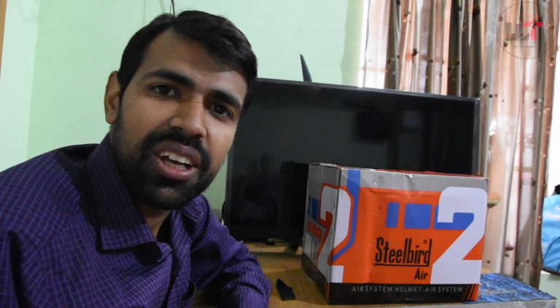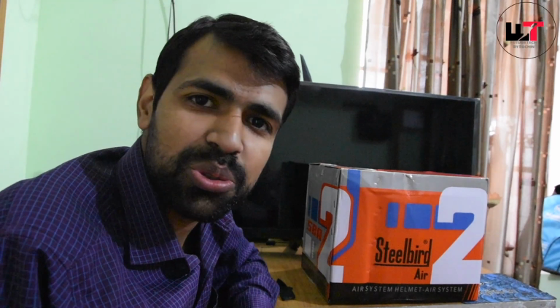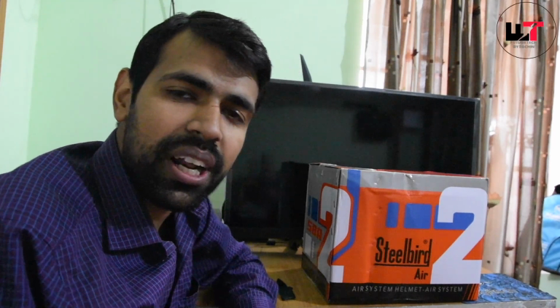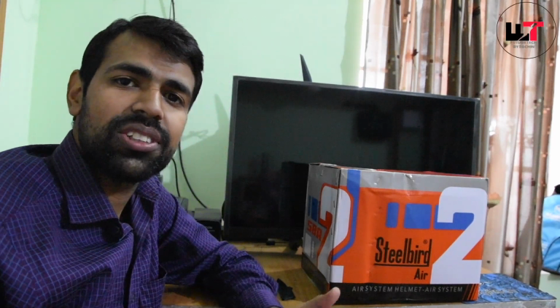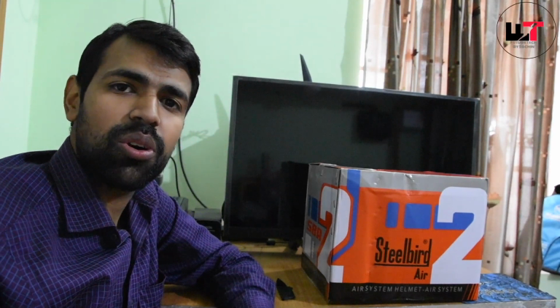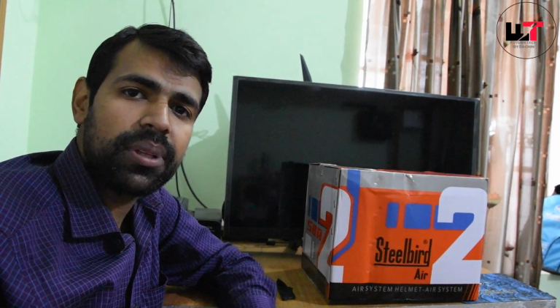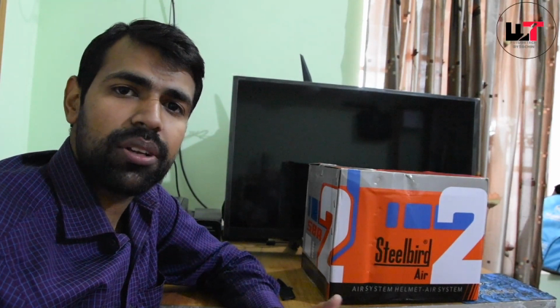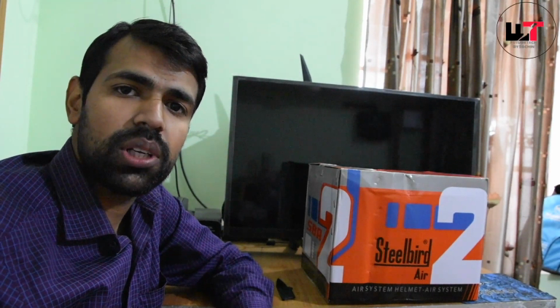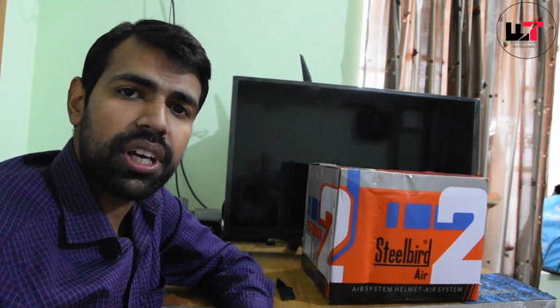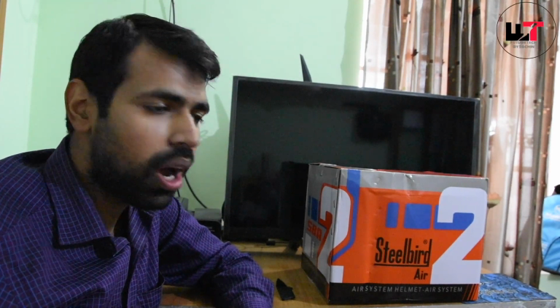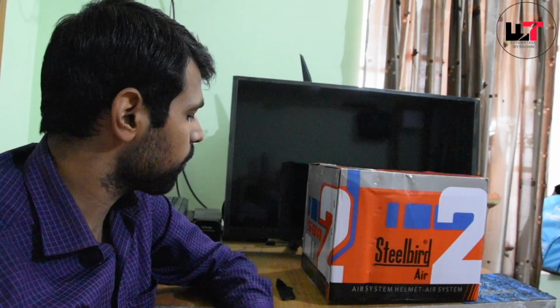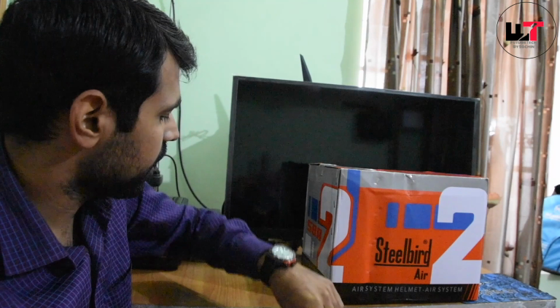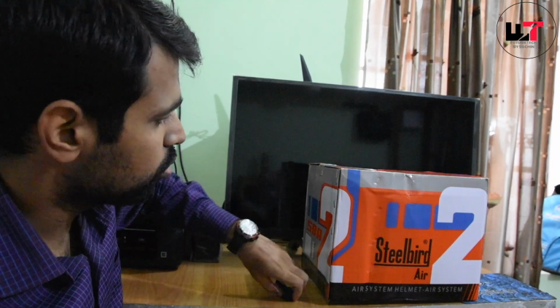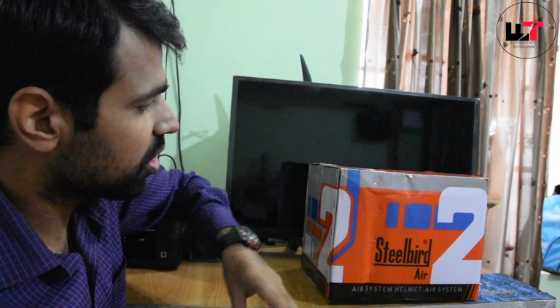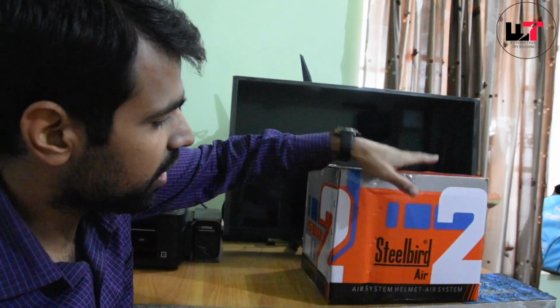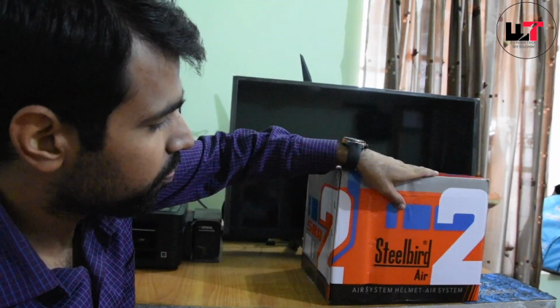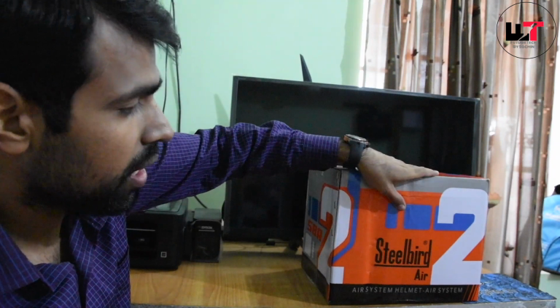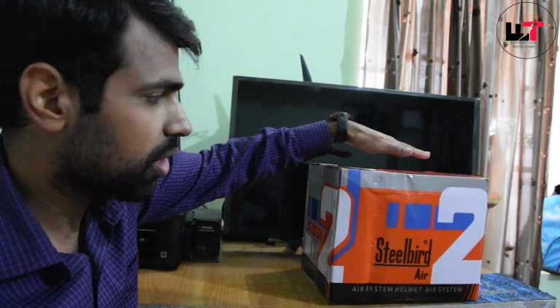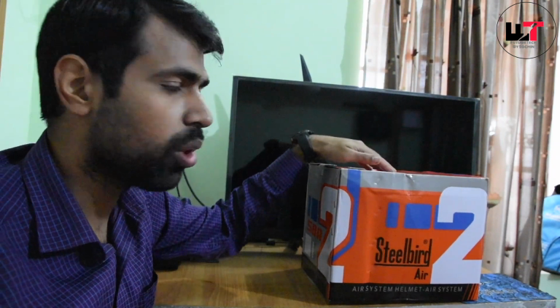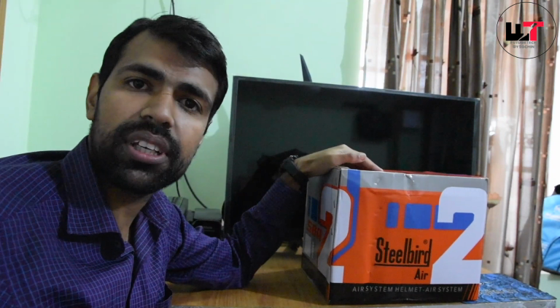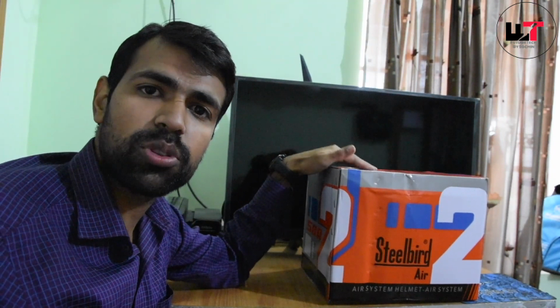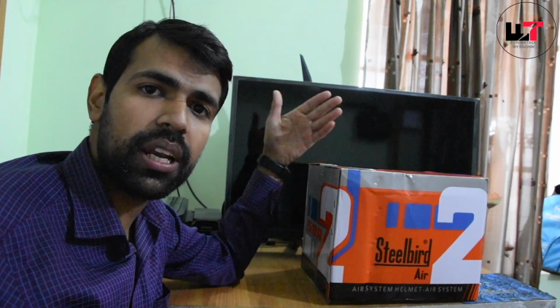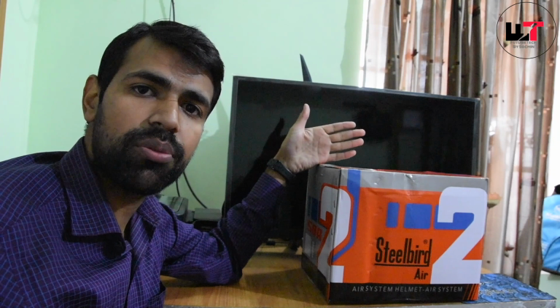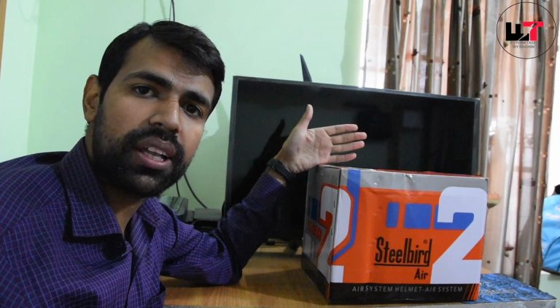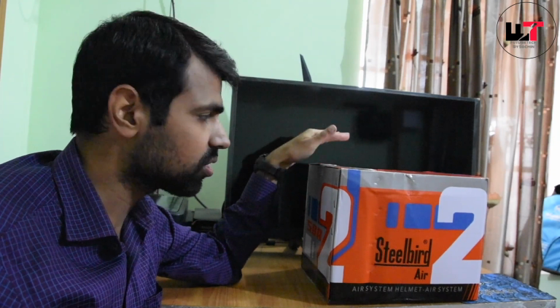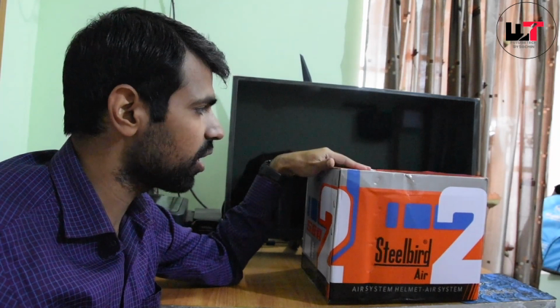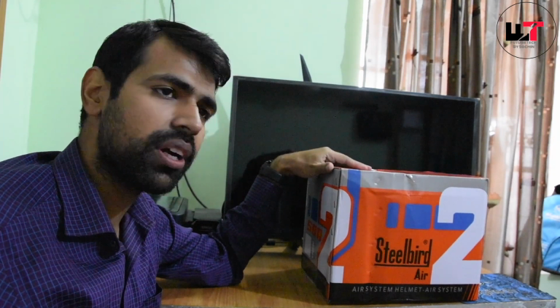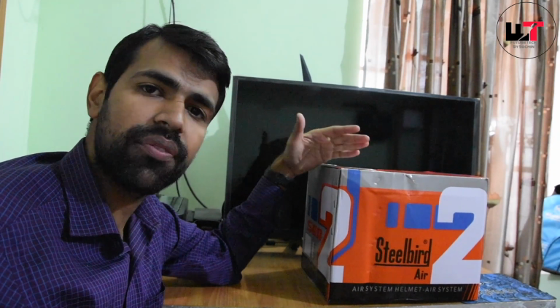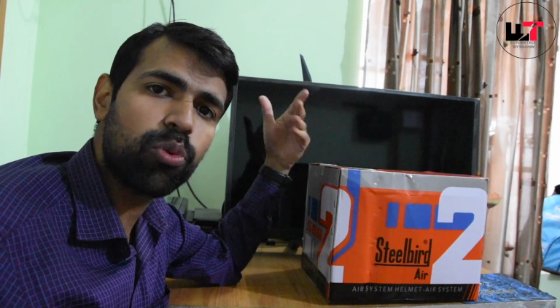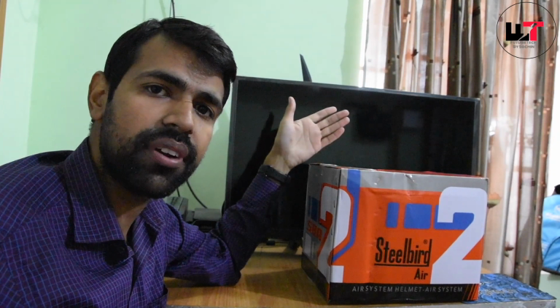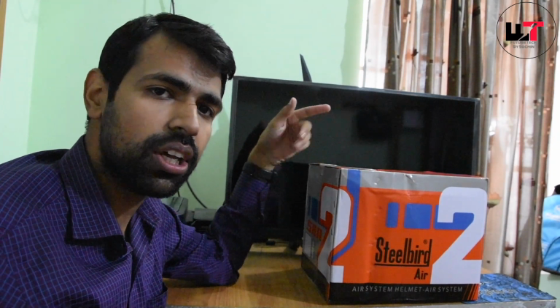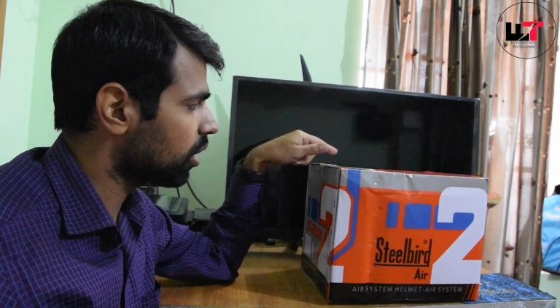Hello friends, my name is Sachin and you are watching my YouTube channel FutureTech. Today I am going to bring you a Steel Bird Air SBA2 helmet unboxing. Before I made a video its color is different and the graphics are different, so let's see the unboxing video until the end.